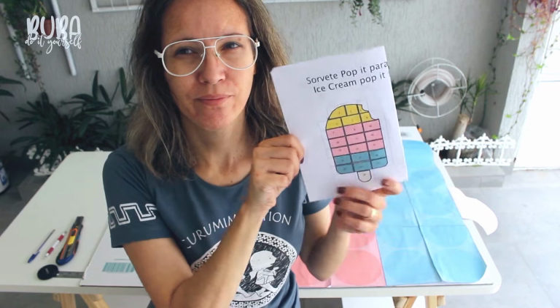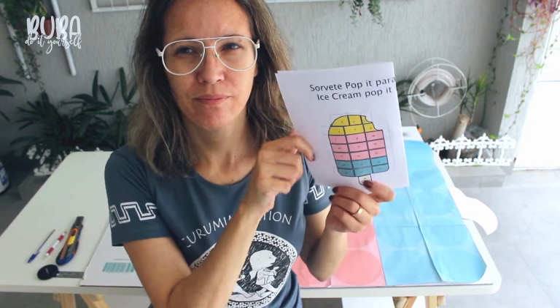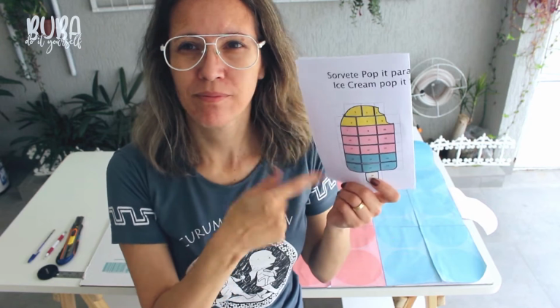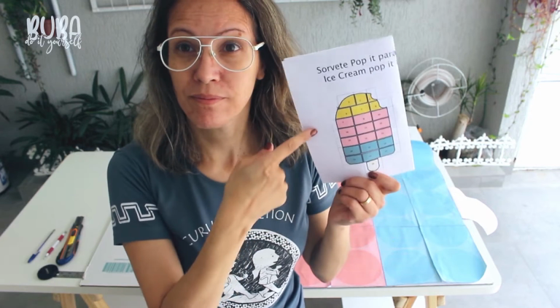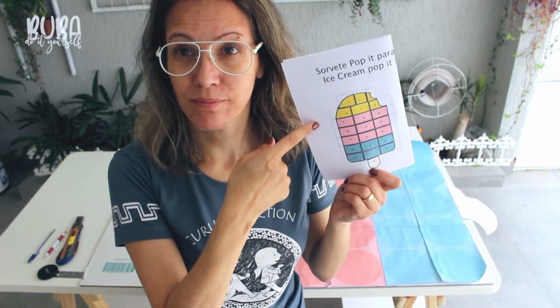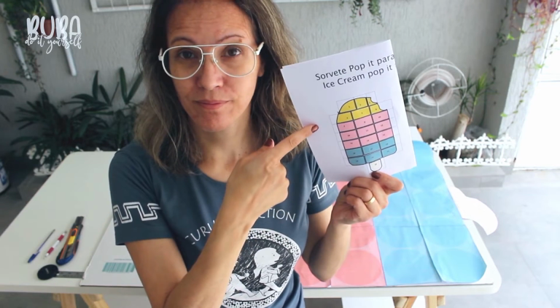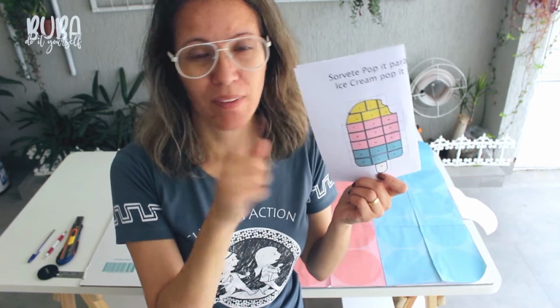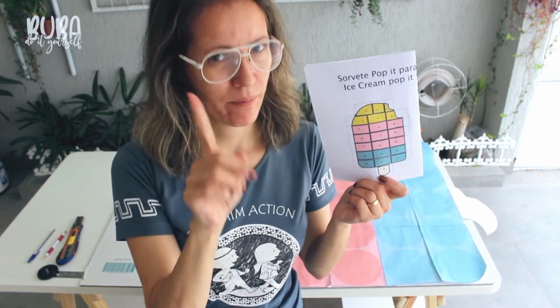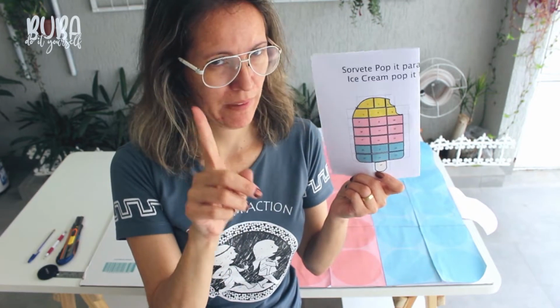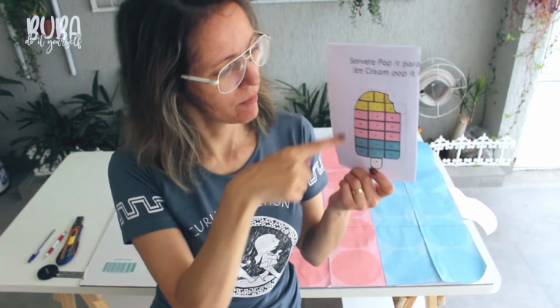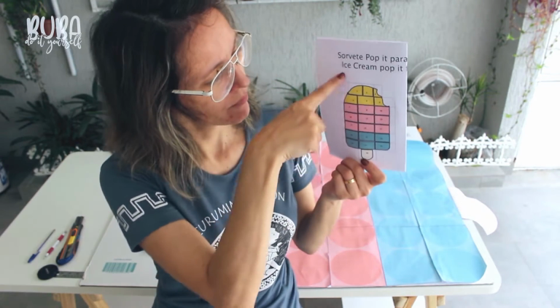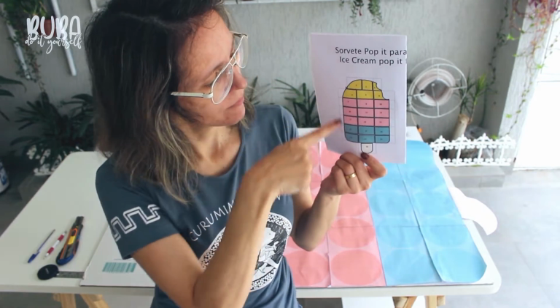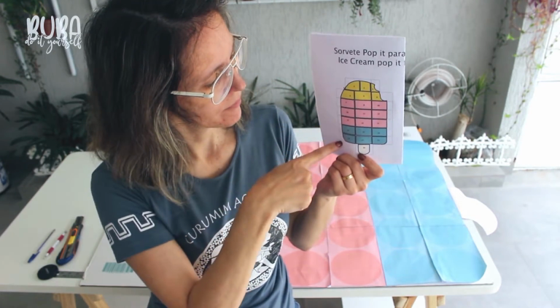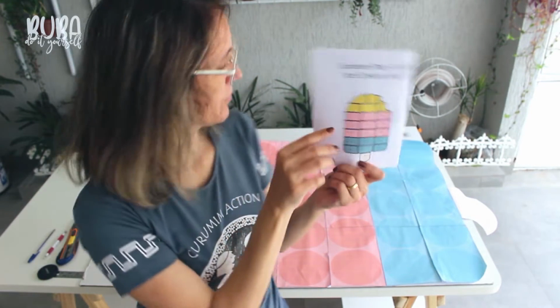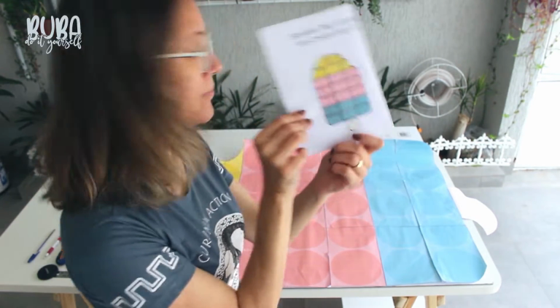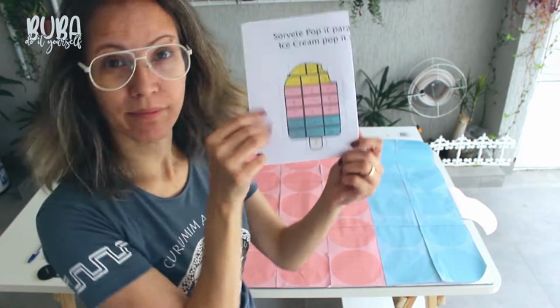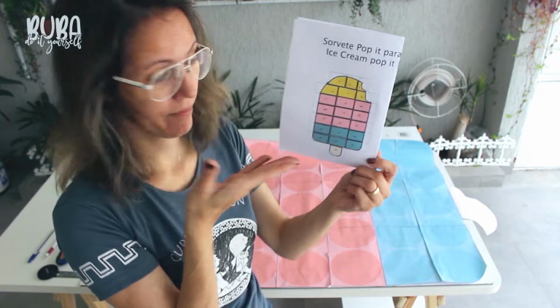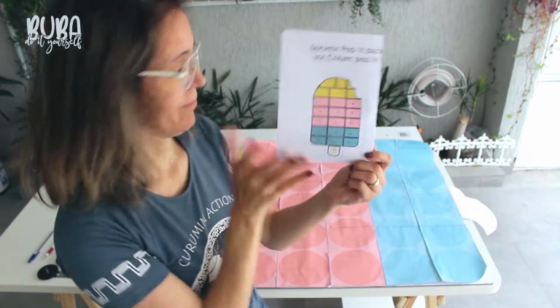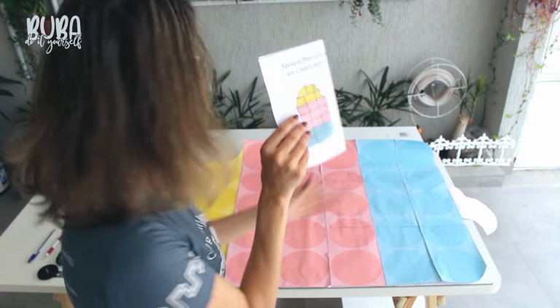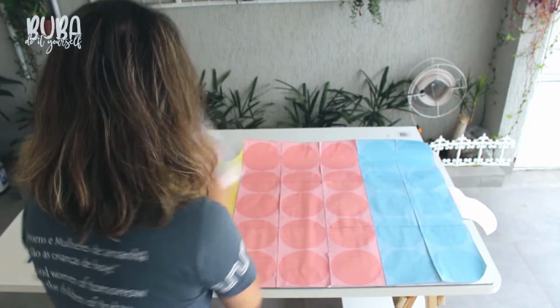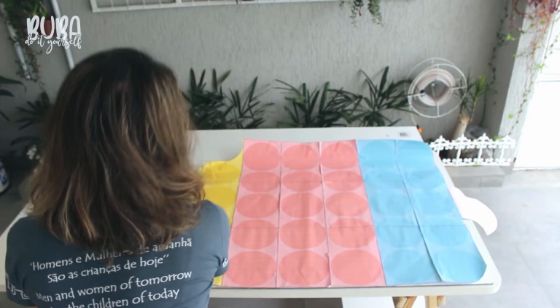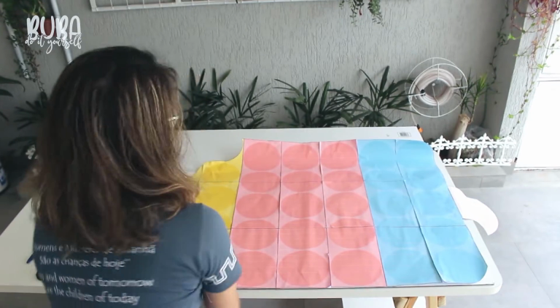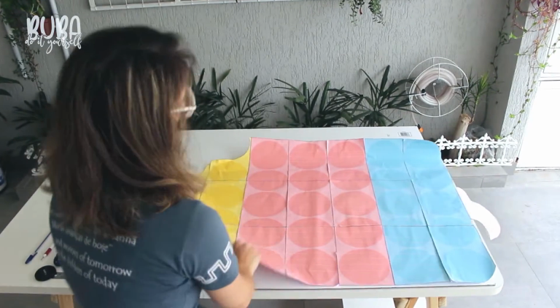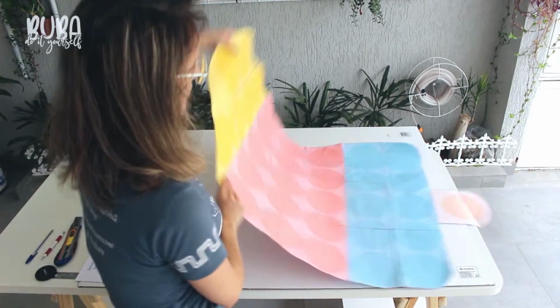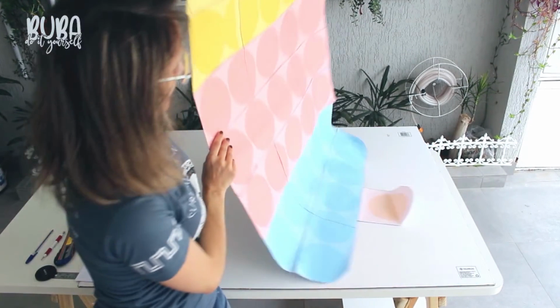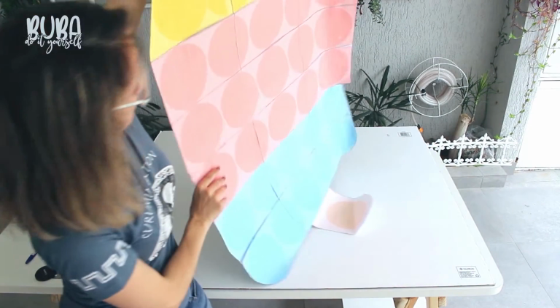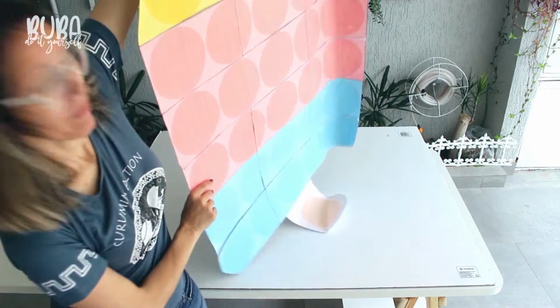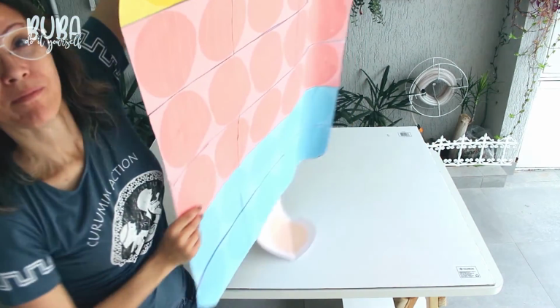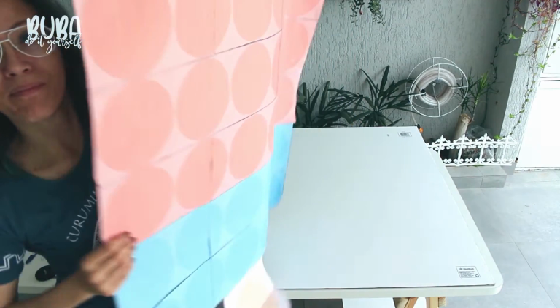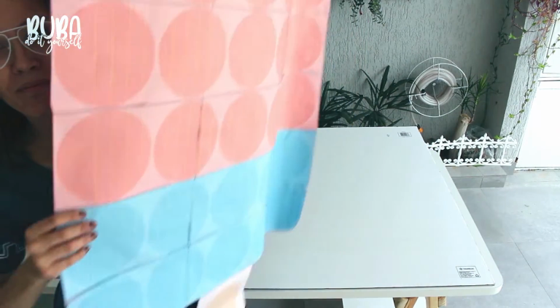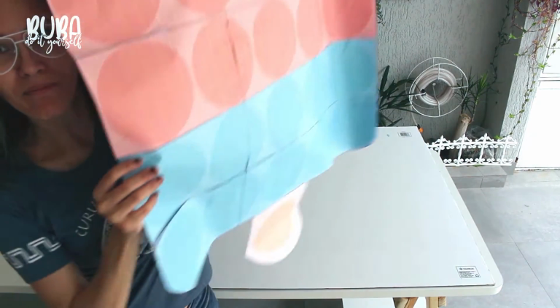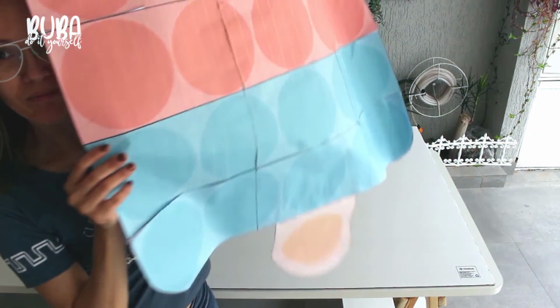The first thing I do is print out the template. This one's a smaller template. This popsicle will be 1 meter and 37 centimeters by 1 meter.